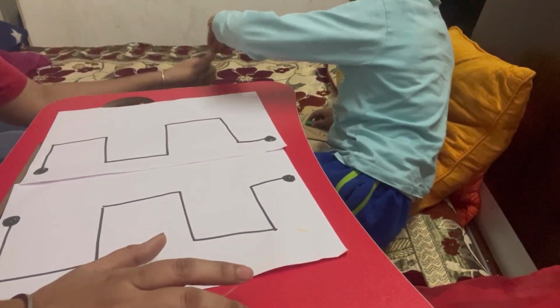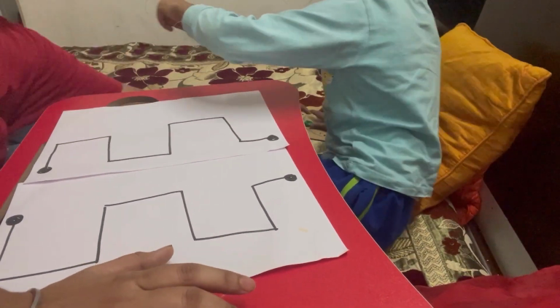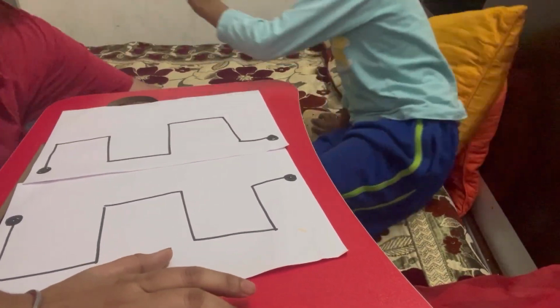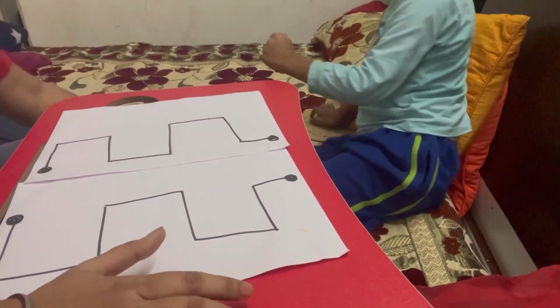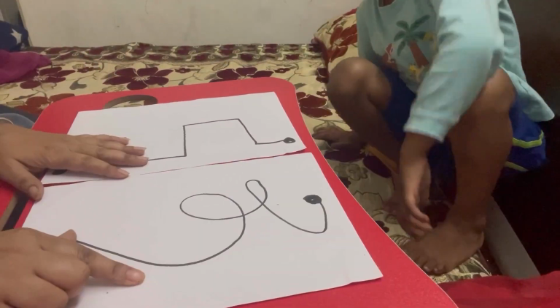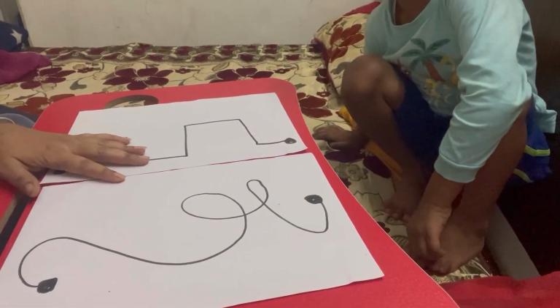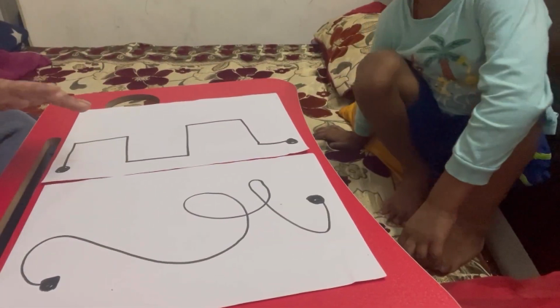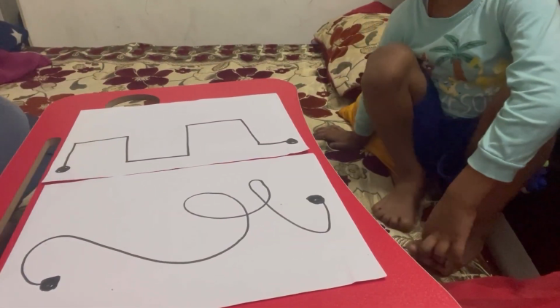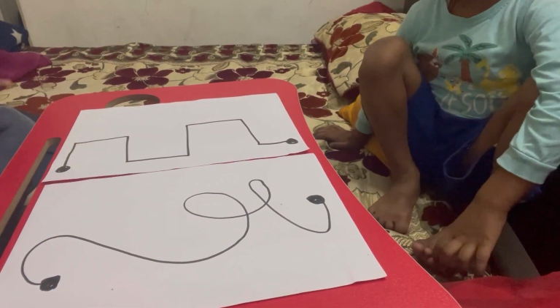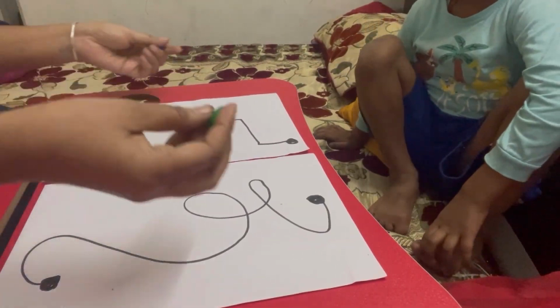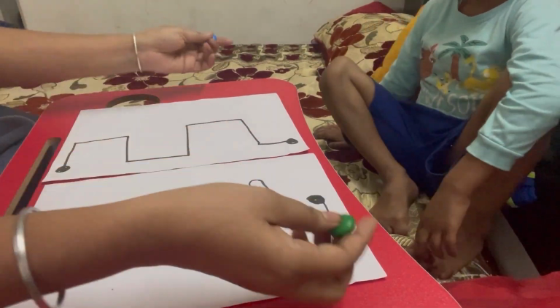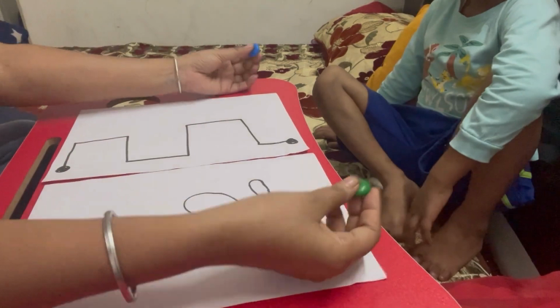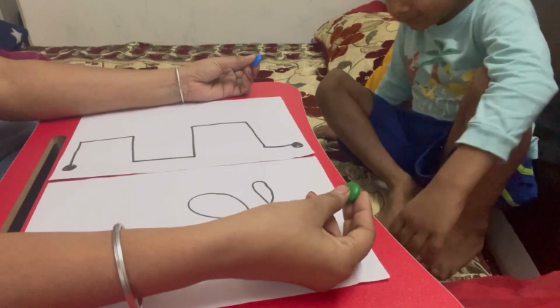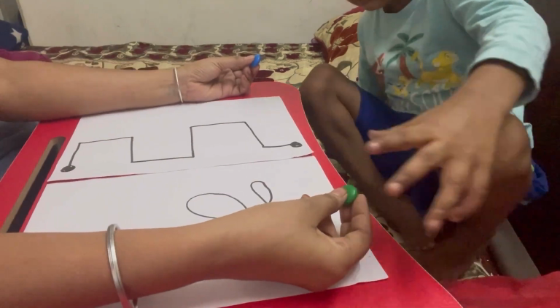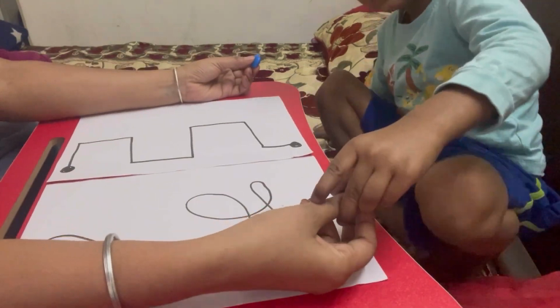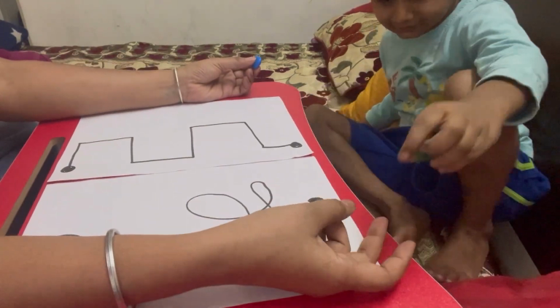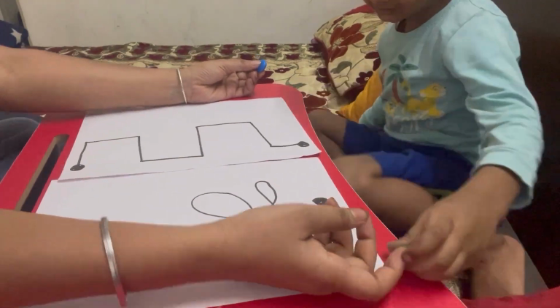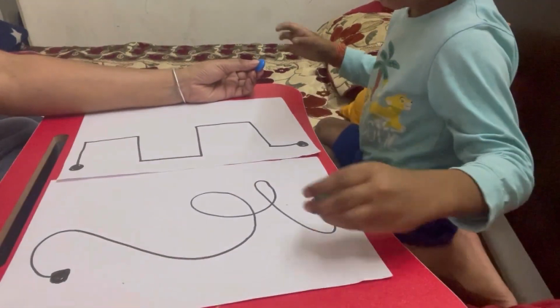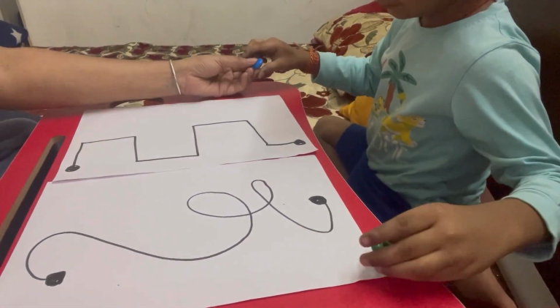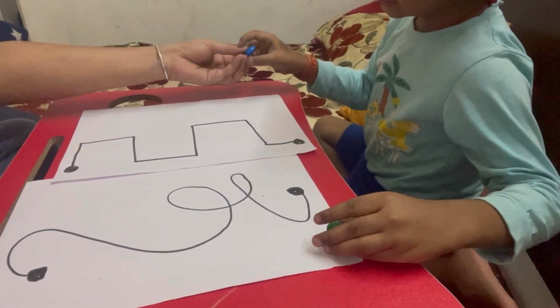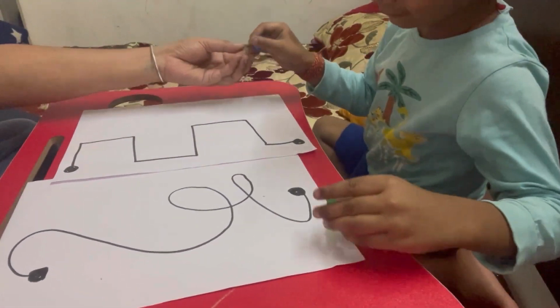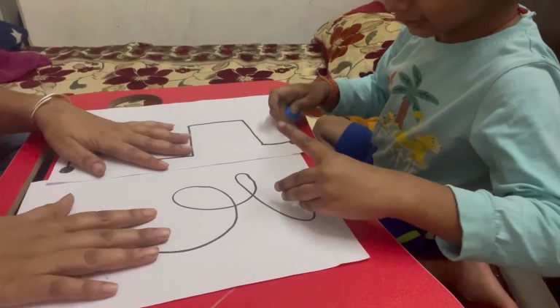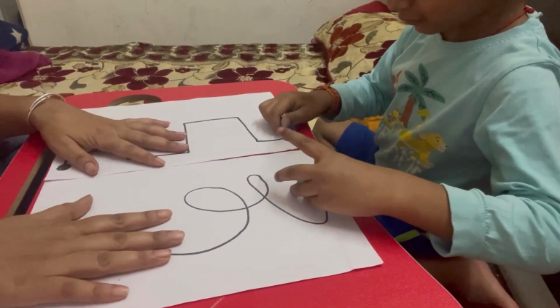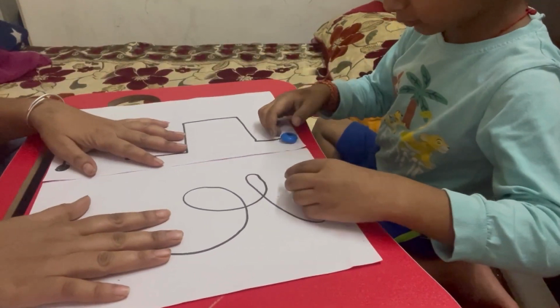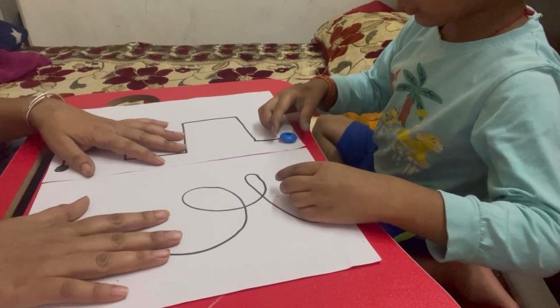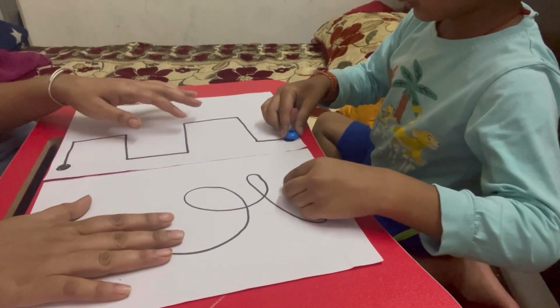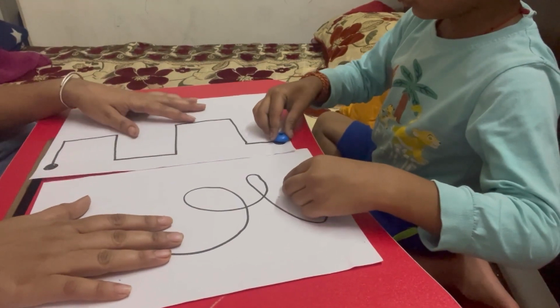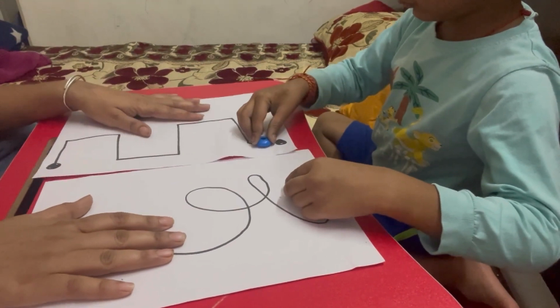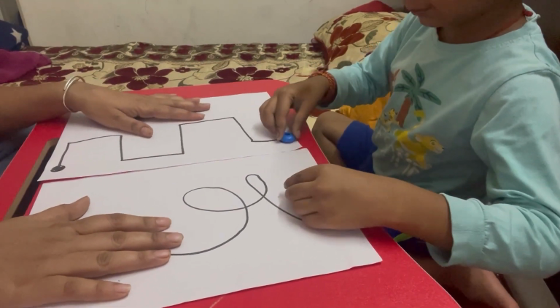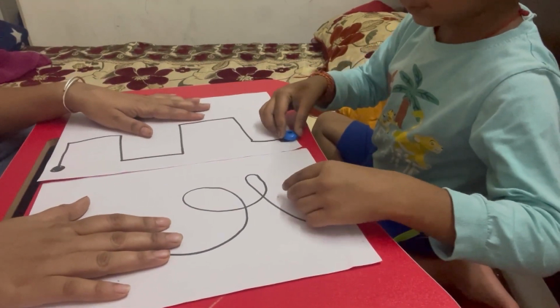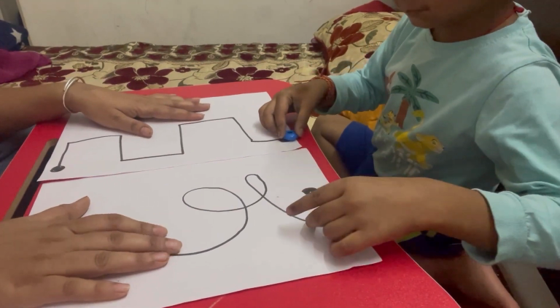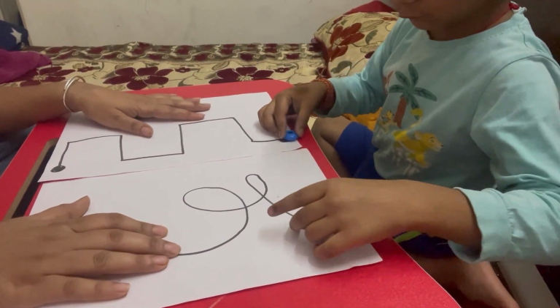Children in the development phase need to do brain gym exercises. This tracing activity is a kind of brain gym exercise that helps develop the child's brain, because the more the brain is used, the more it grows.